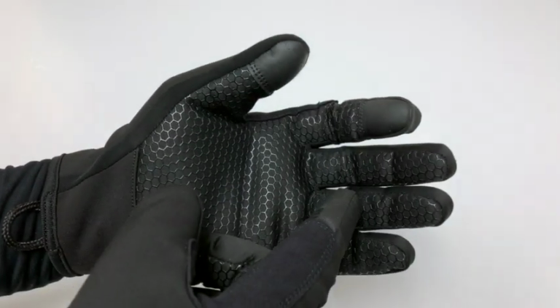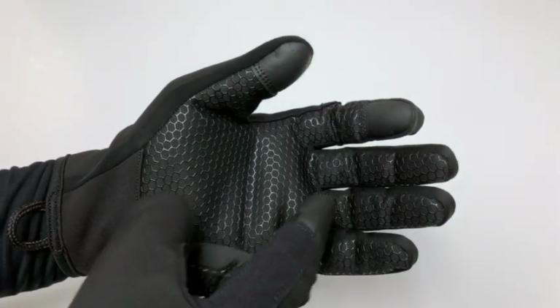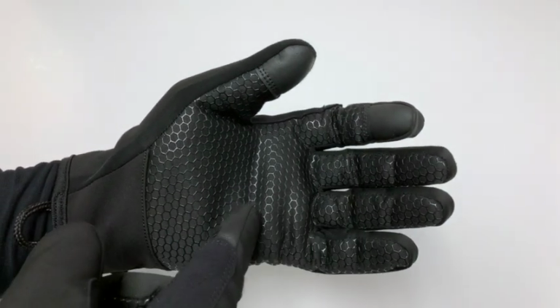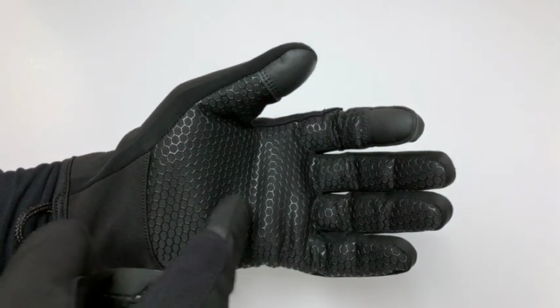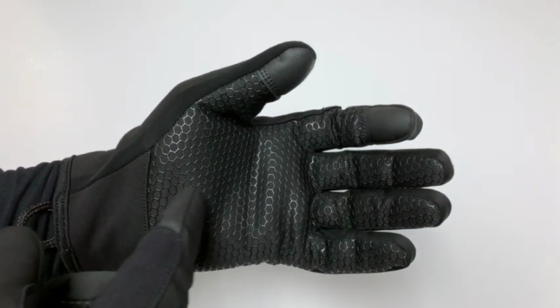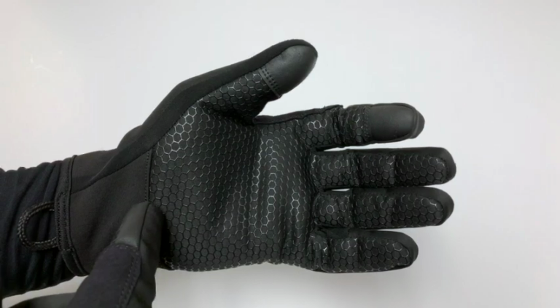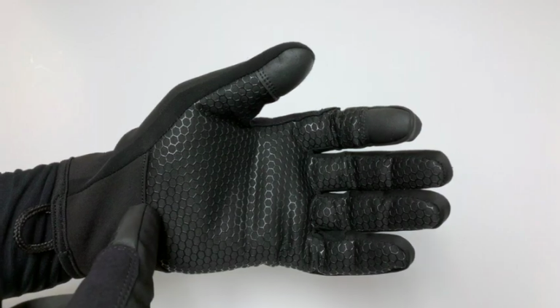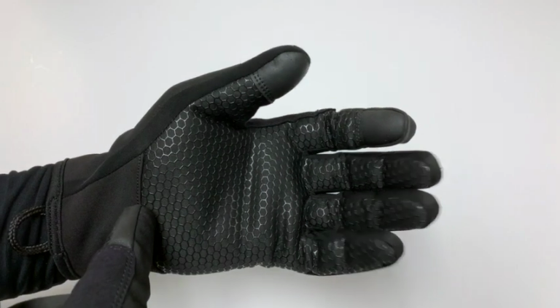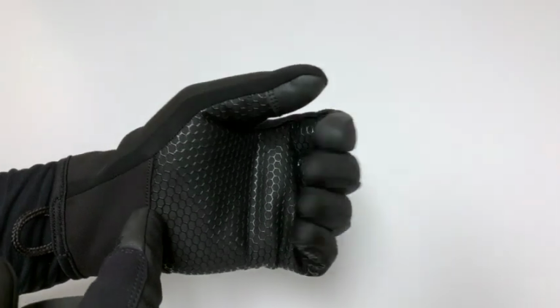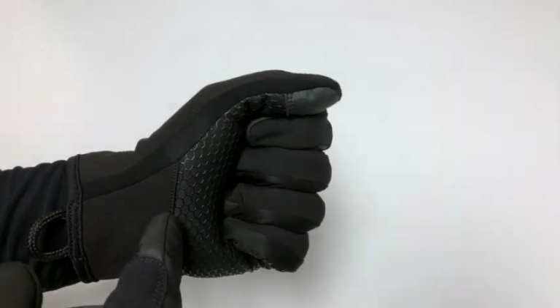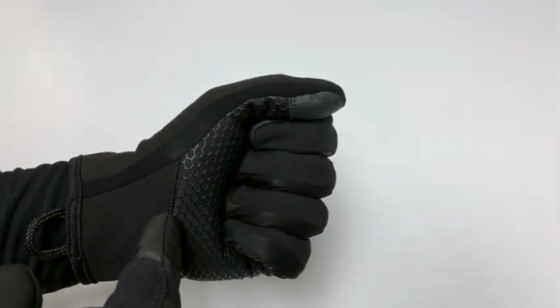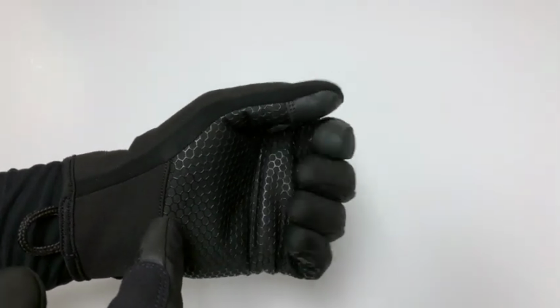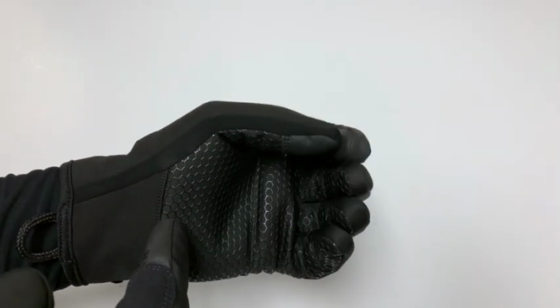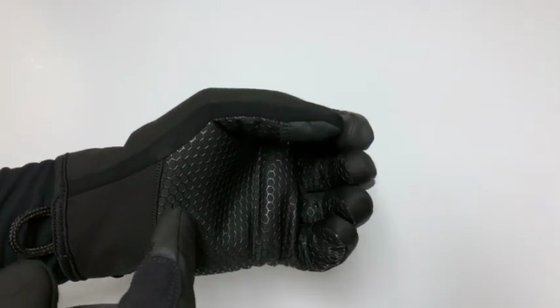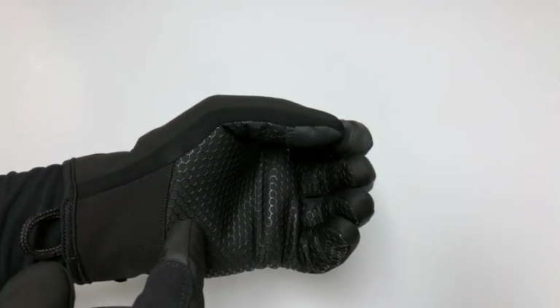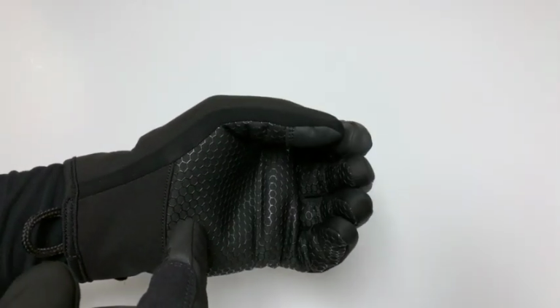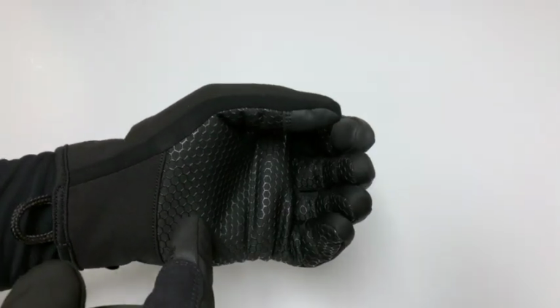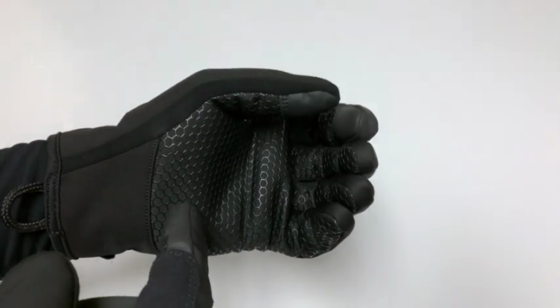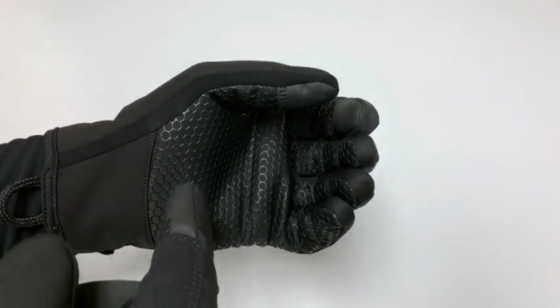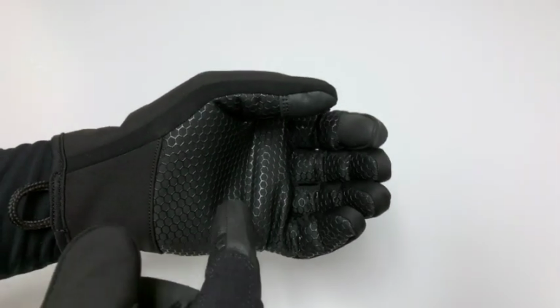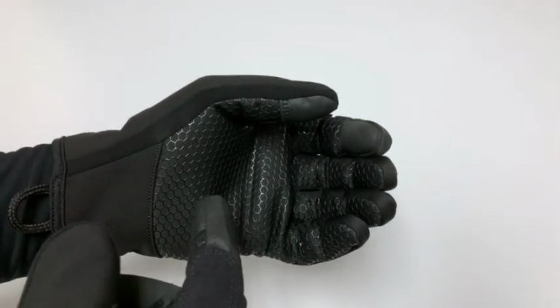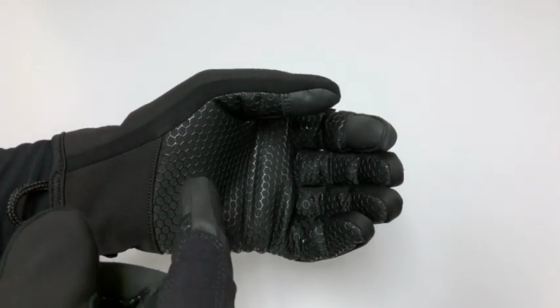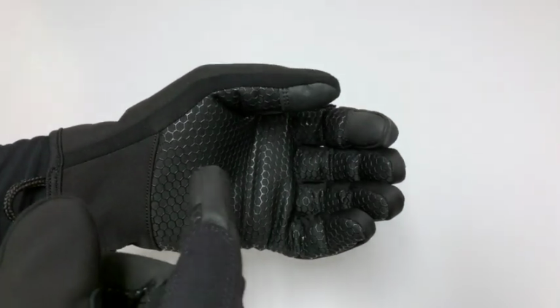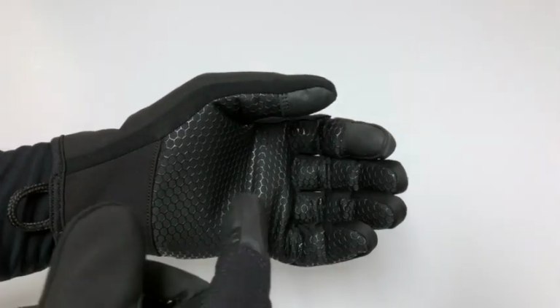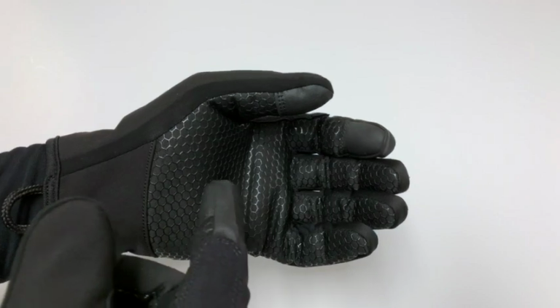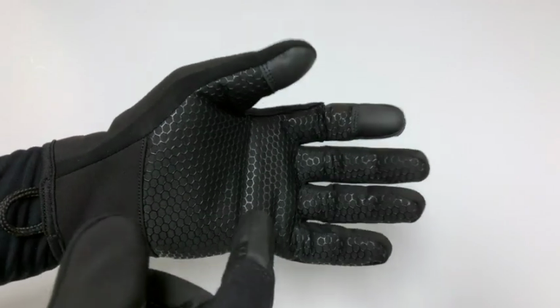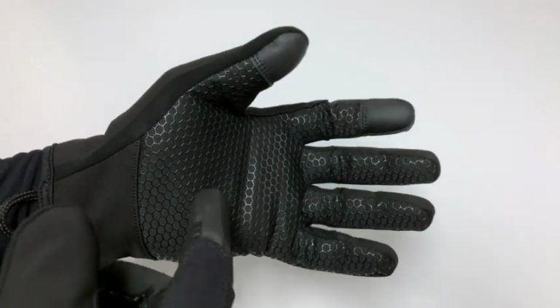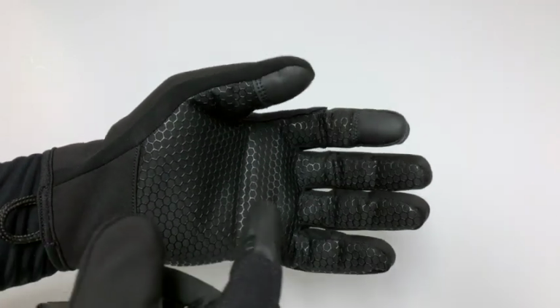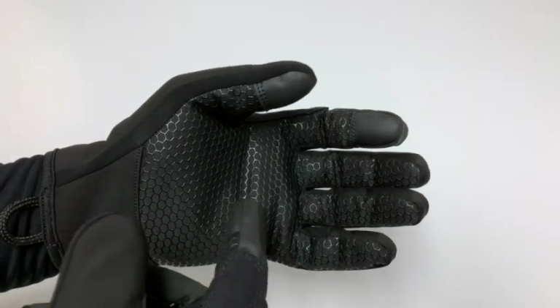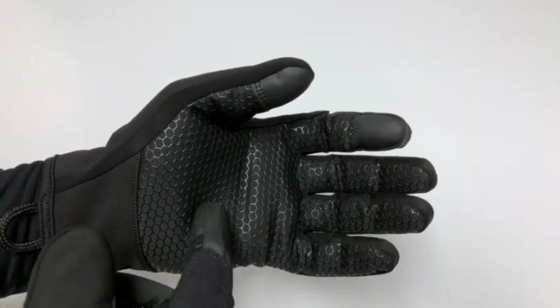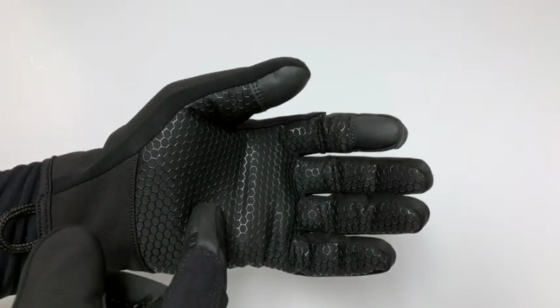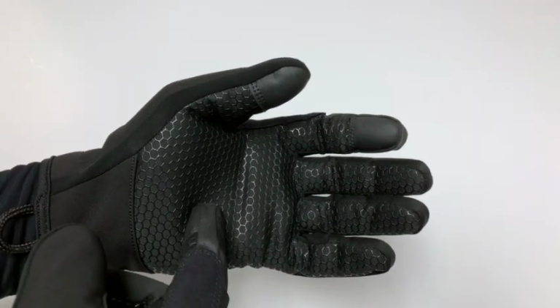On the palm, you'll see our high grip material. That gives you superior grip when gripping things that are covered in snow, ice, or even water during the winter months.